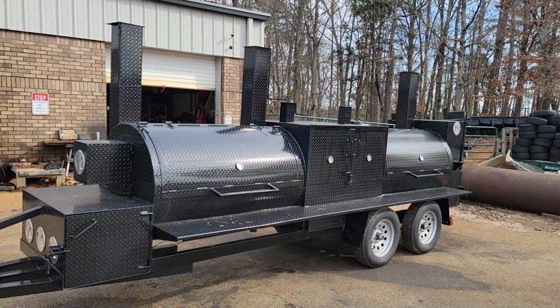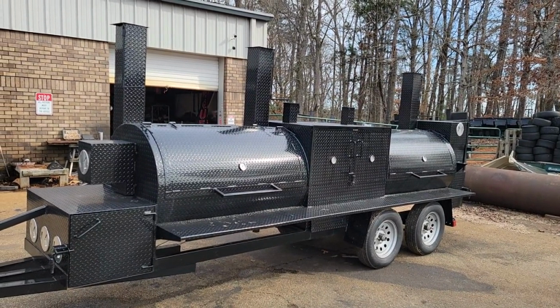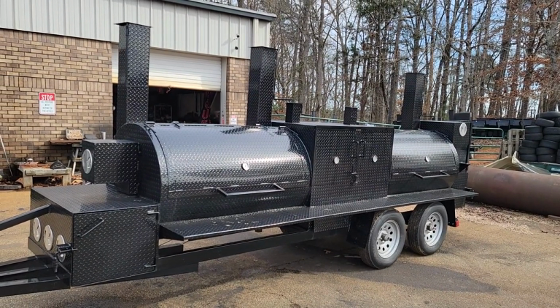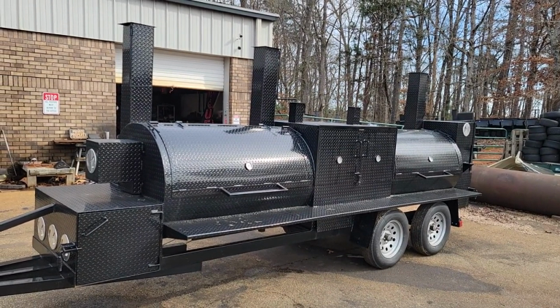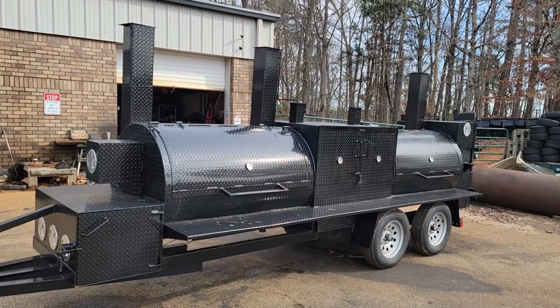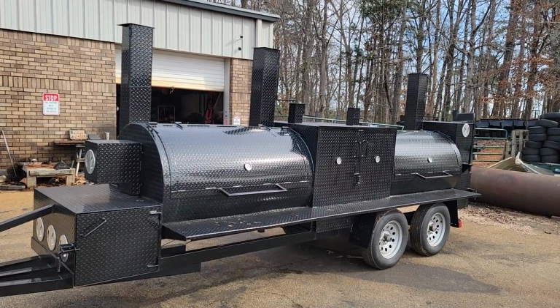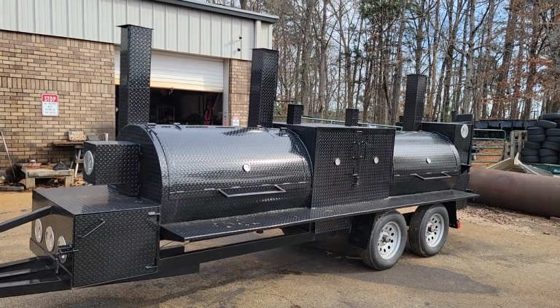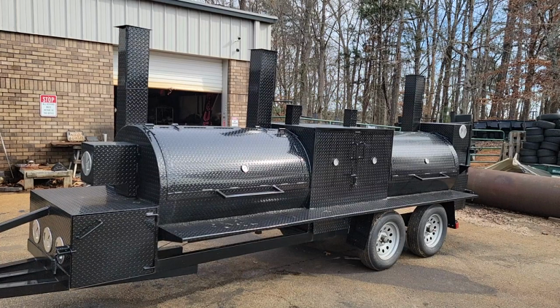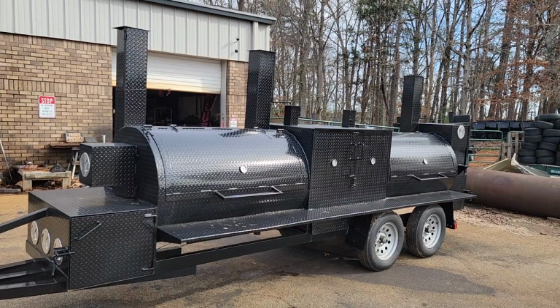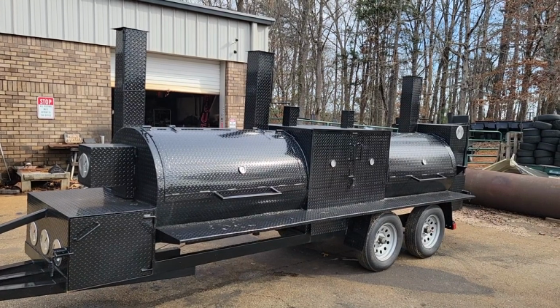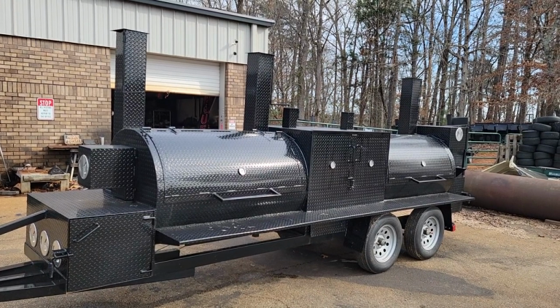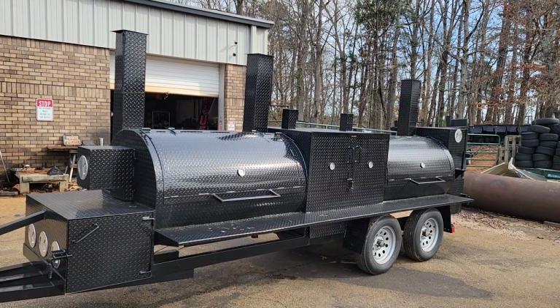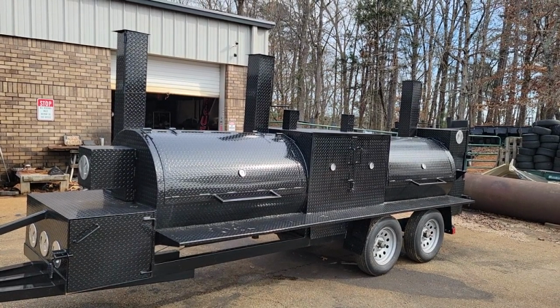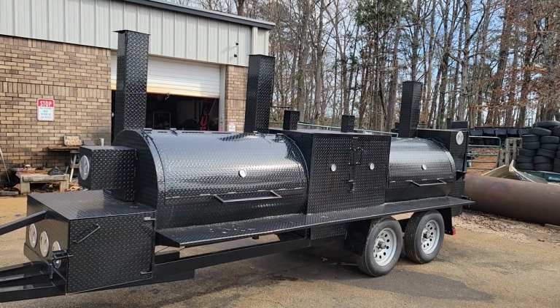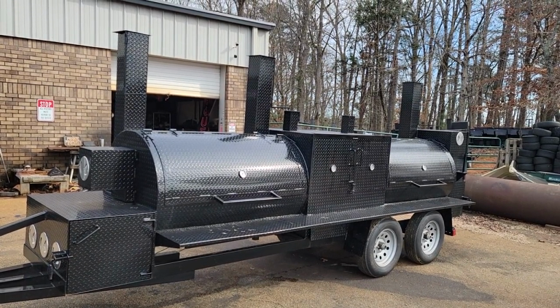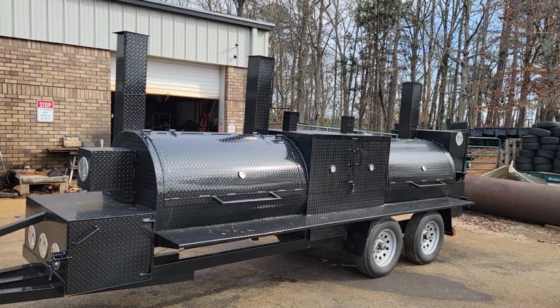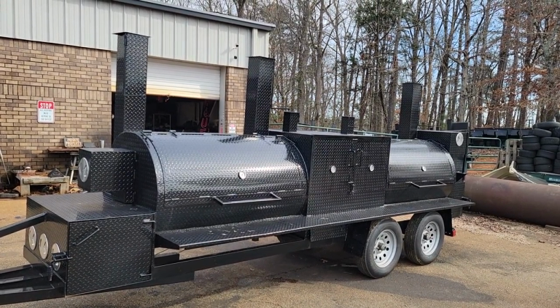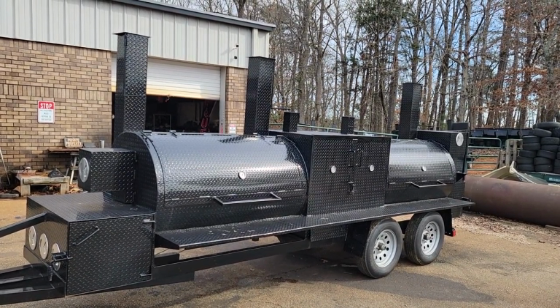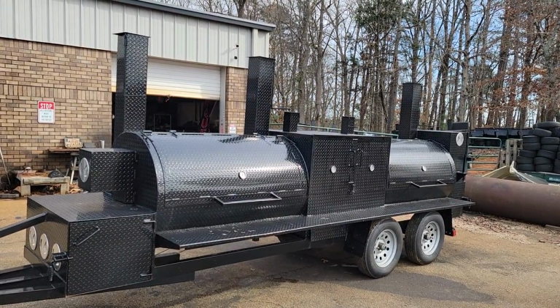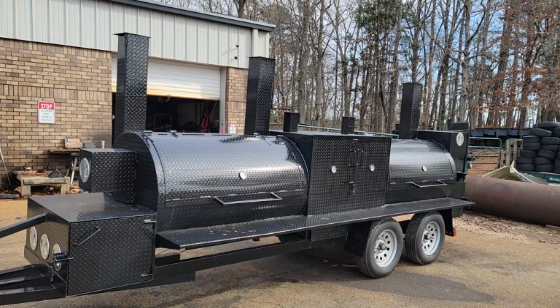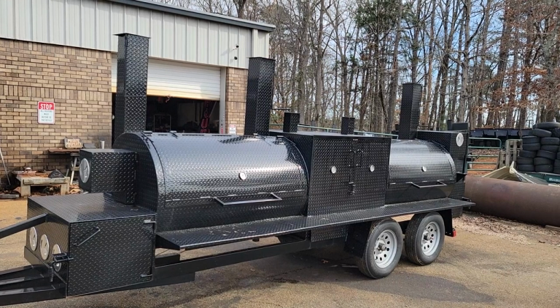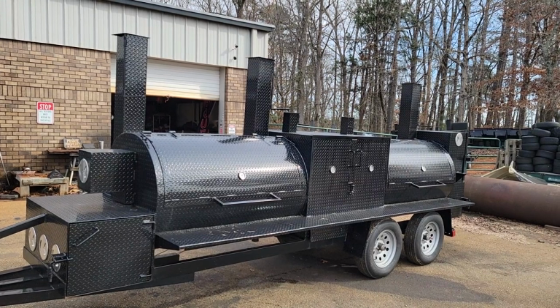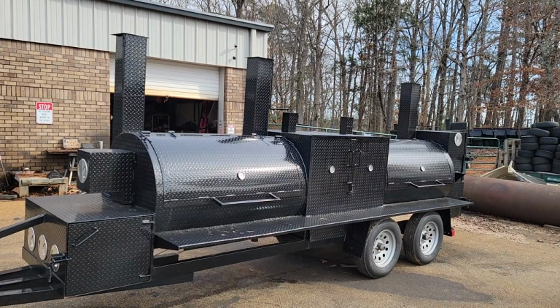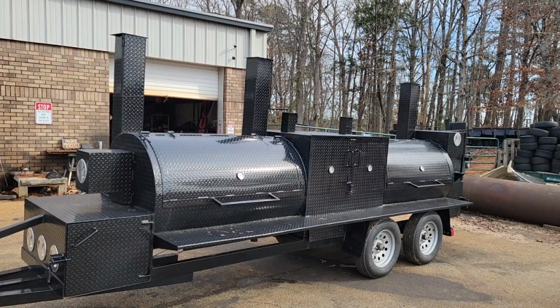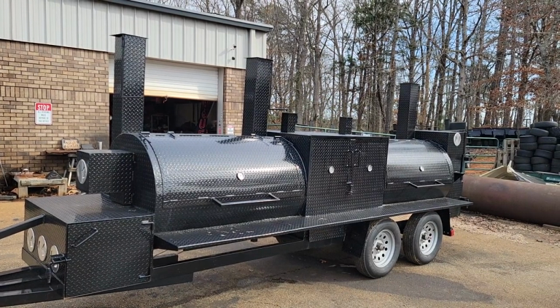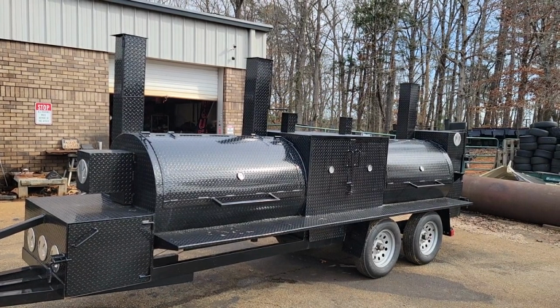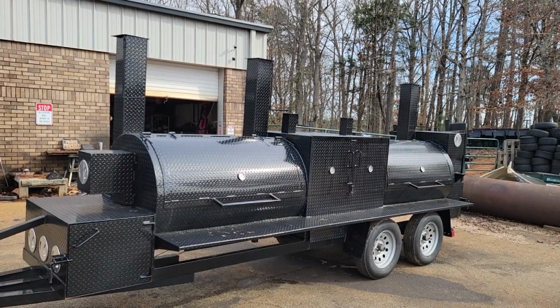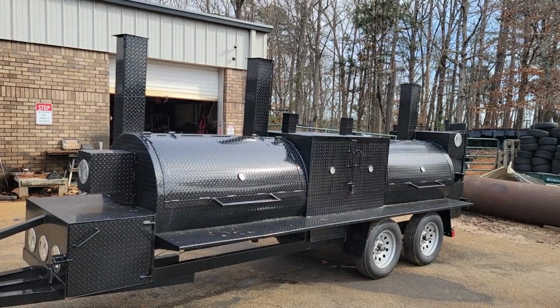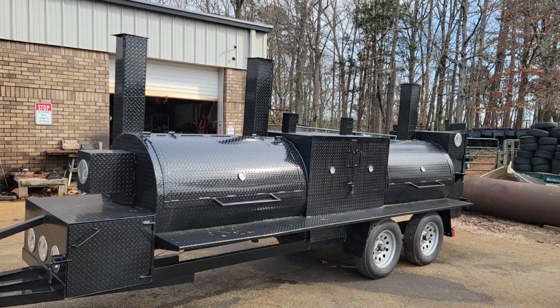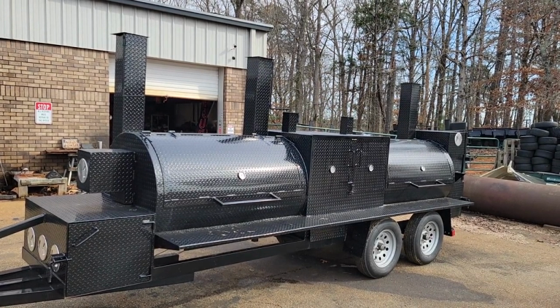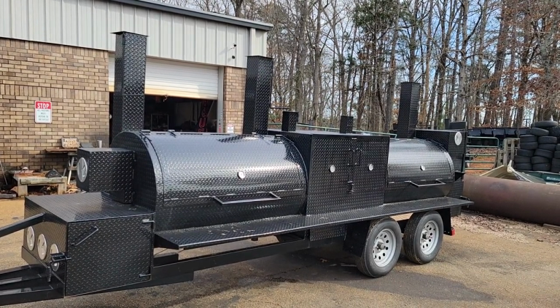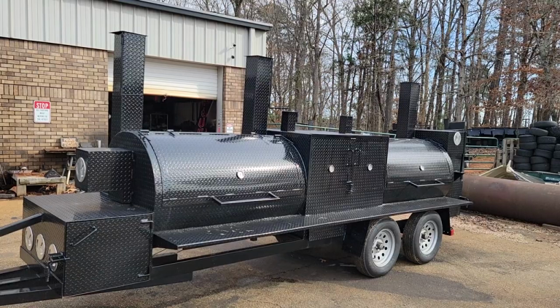This tows beautifully. It's not that heavy. If you have a 5,000 pound capacity on your SUV or pickup truck, you can tow this. You're going to need about 5,000 pounds.